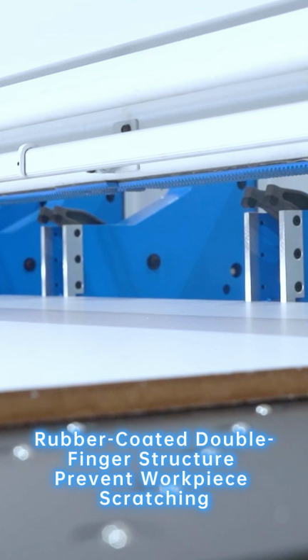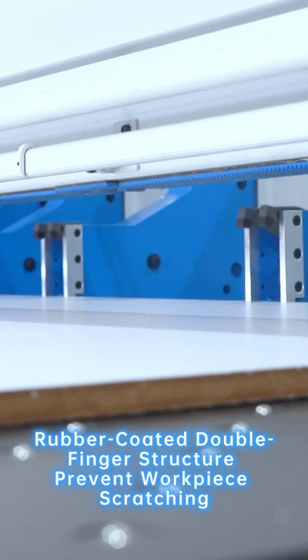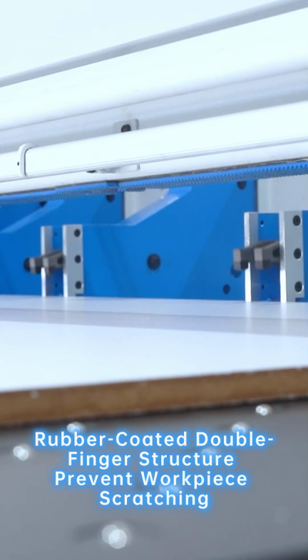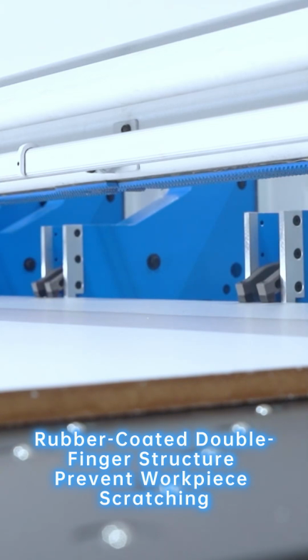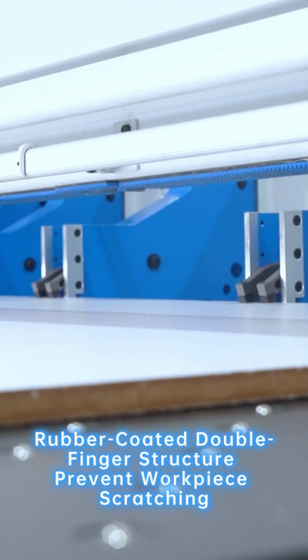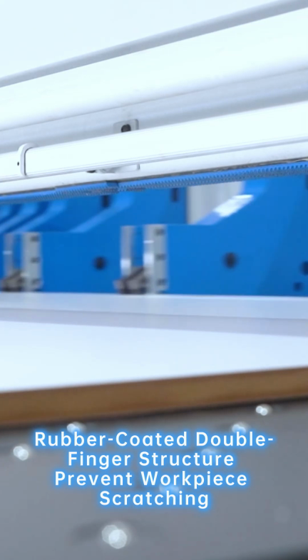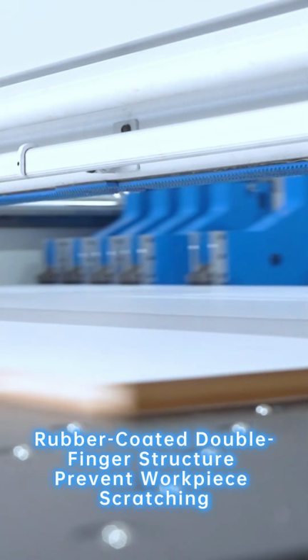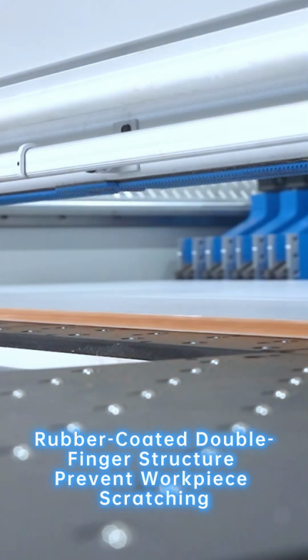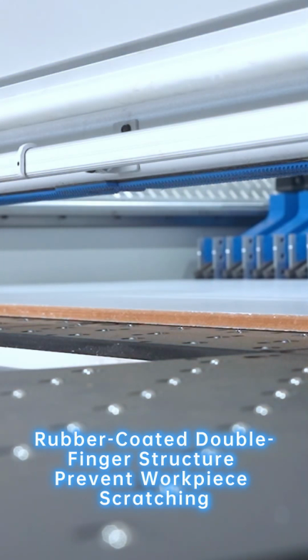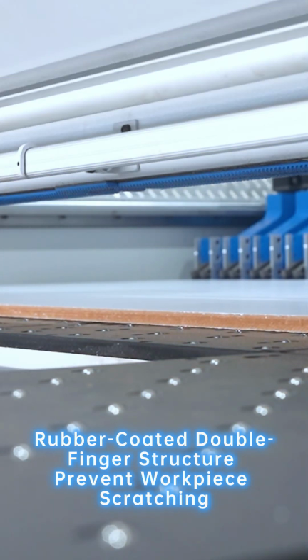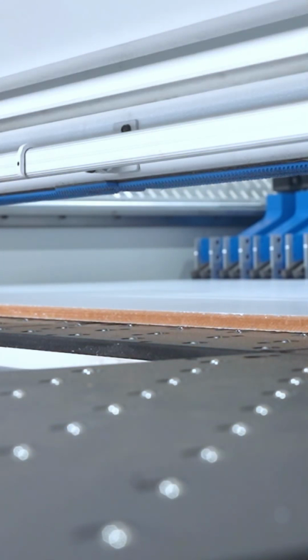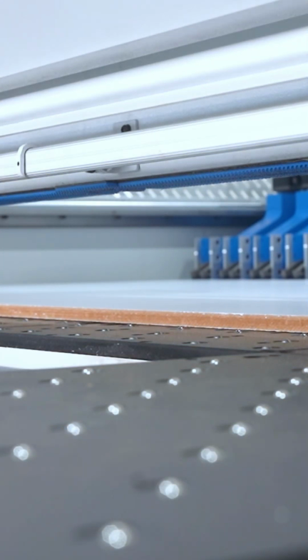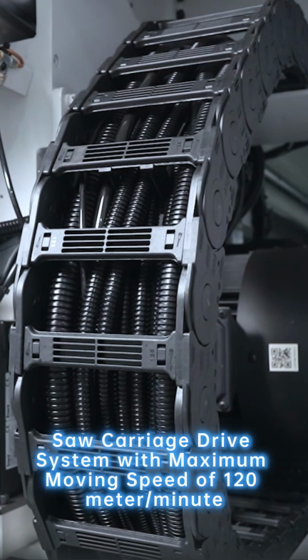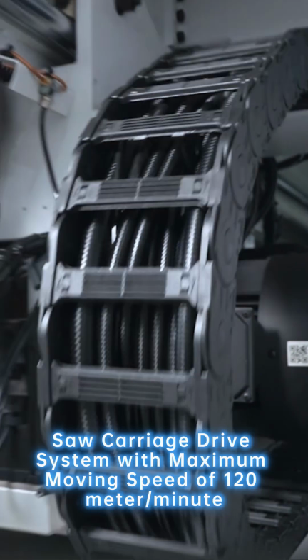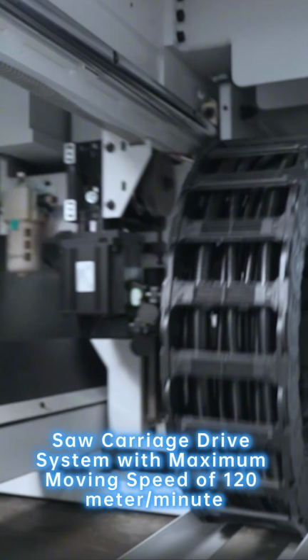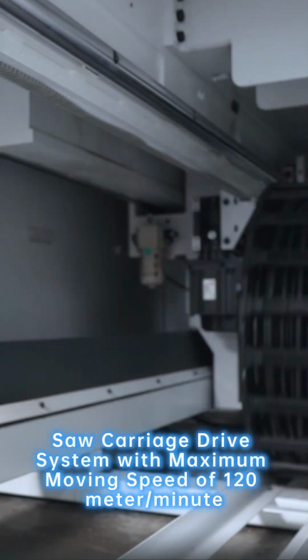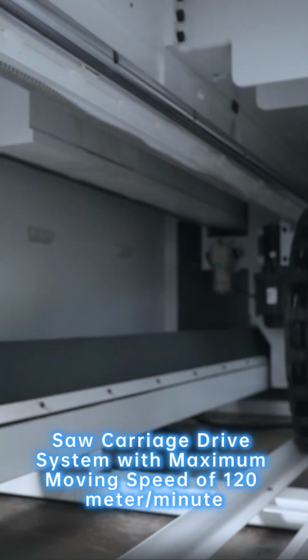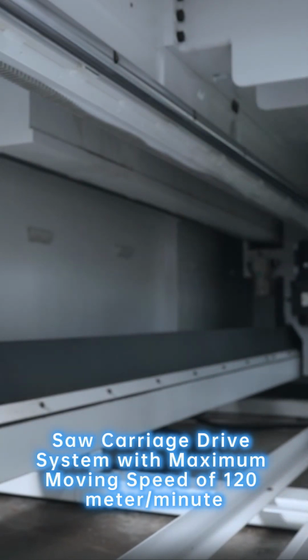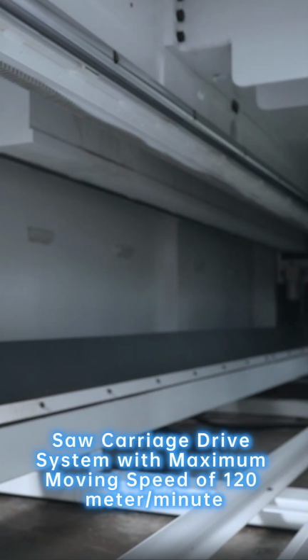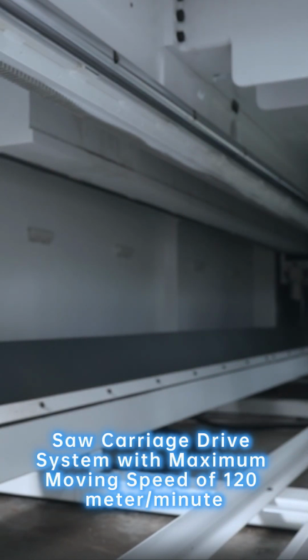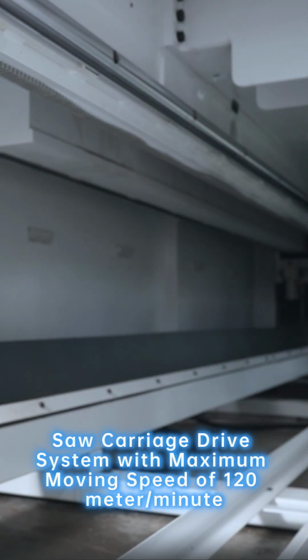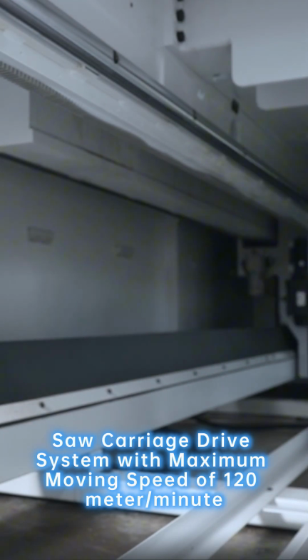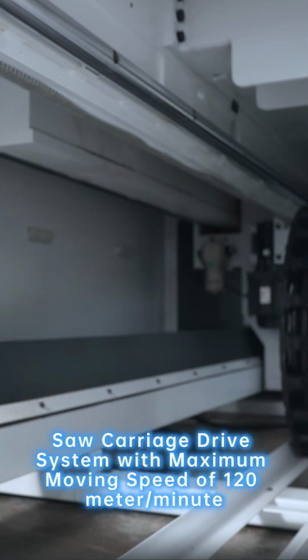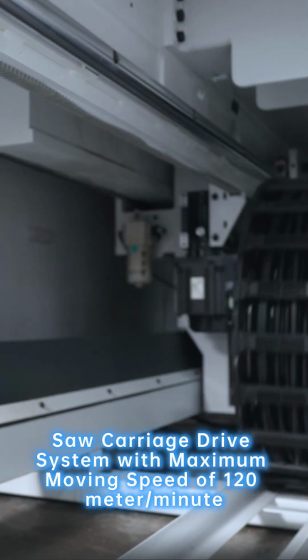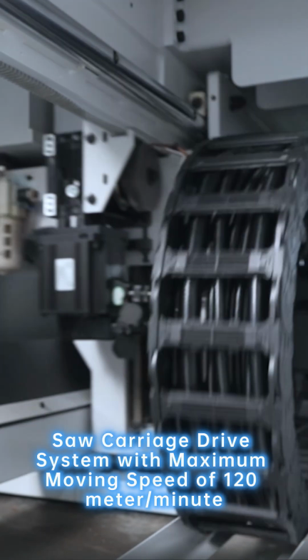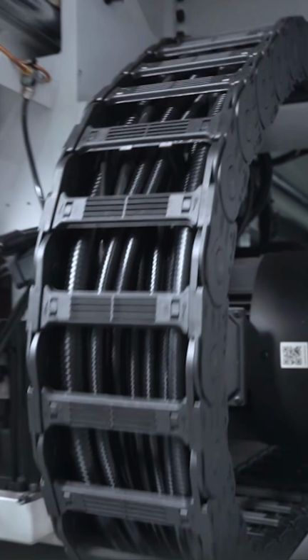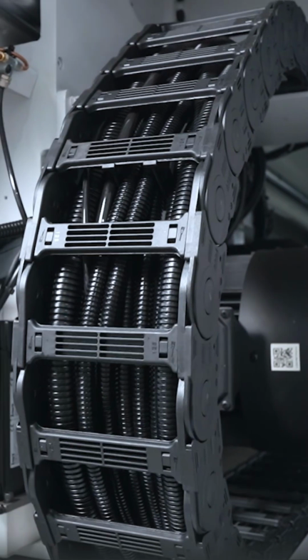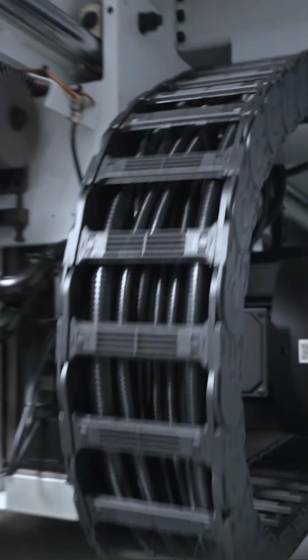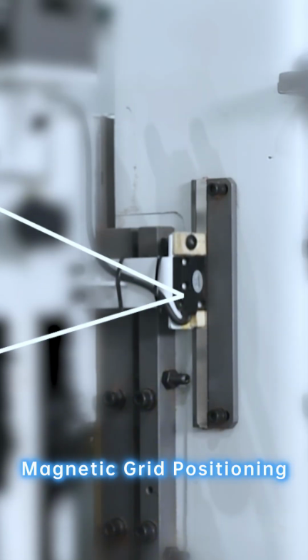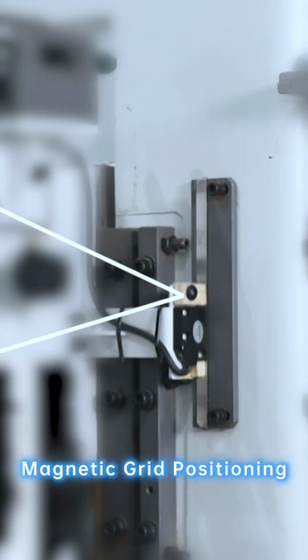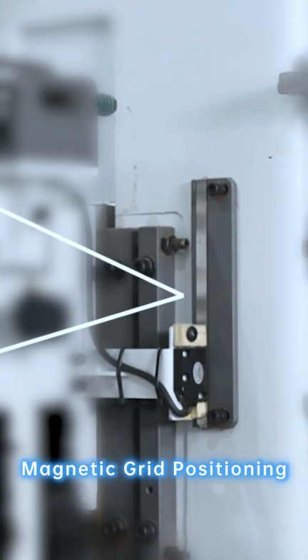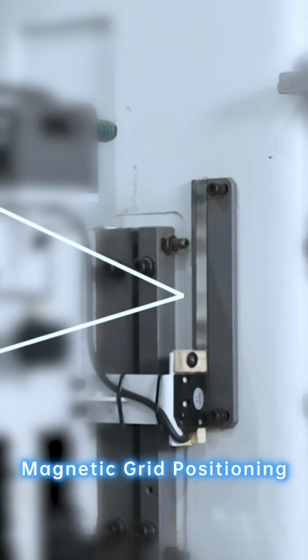Rubber-coated double-finger structure to prevent workpiece scratching. Saw carriage drive system with a maximum moving speed of 120 meters per minute. Magnetic grid positioning.